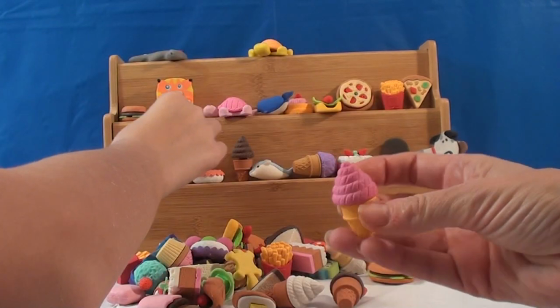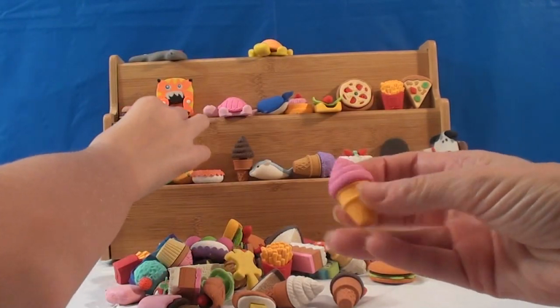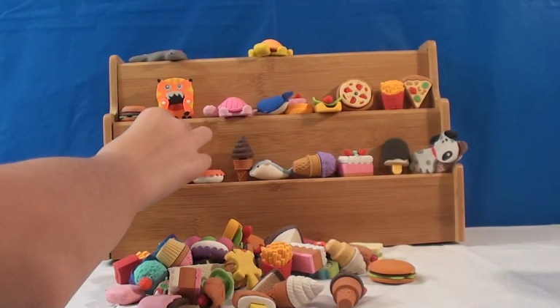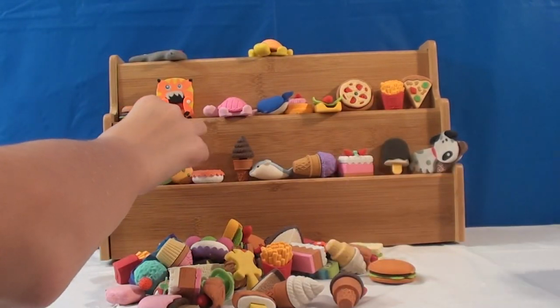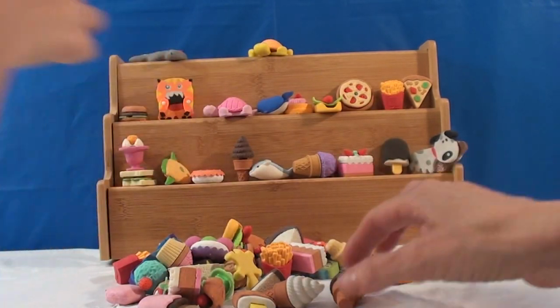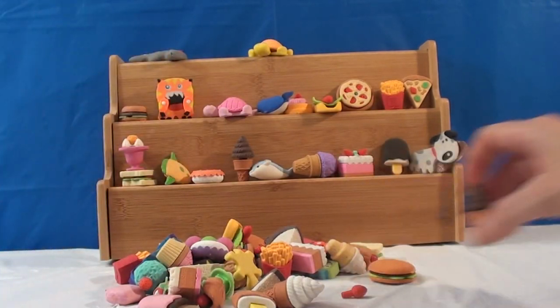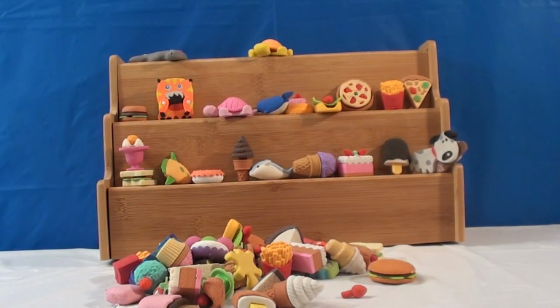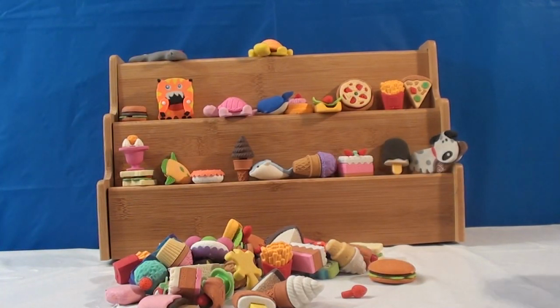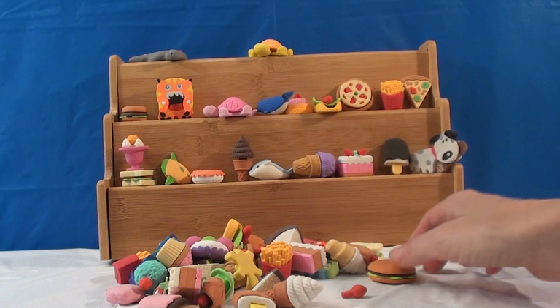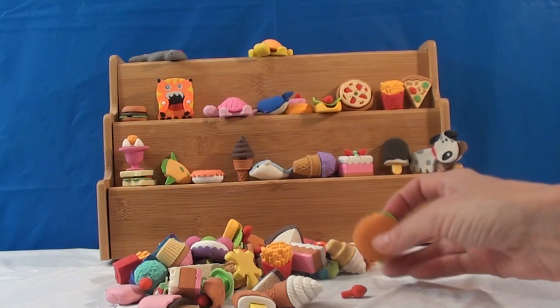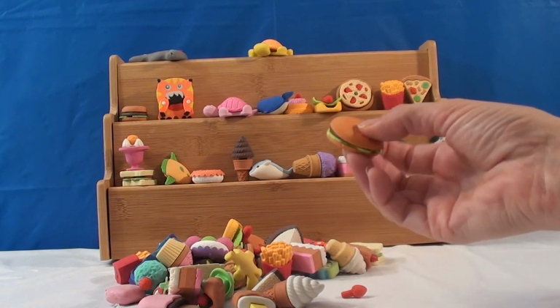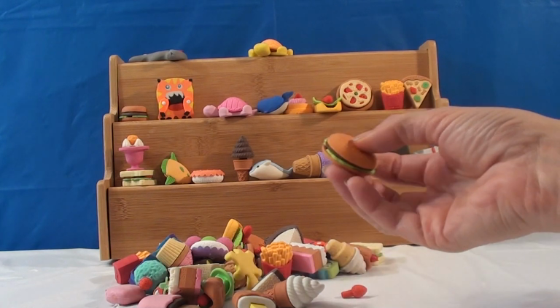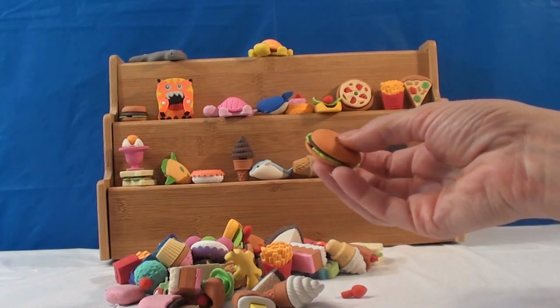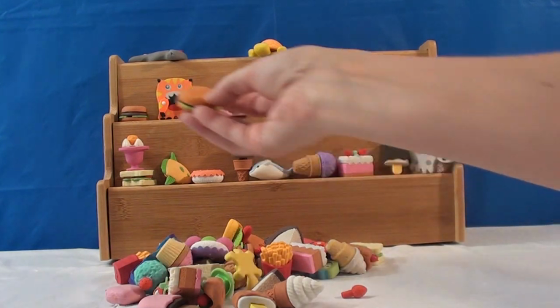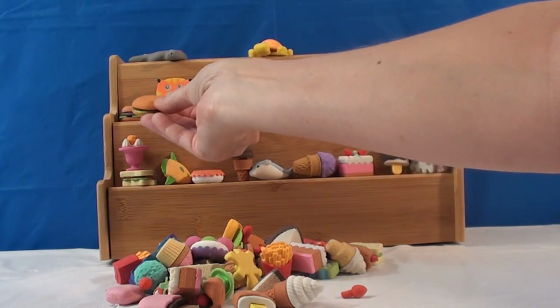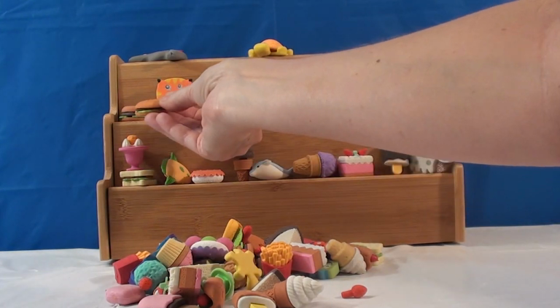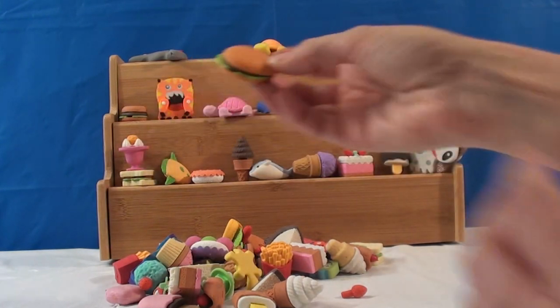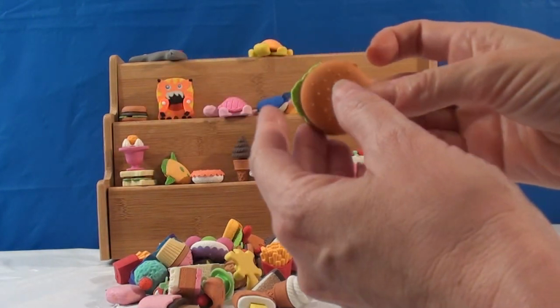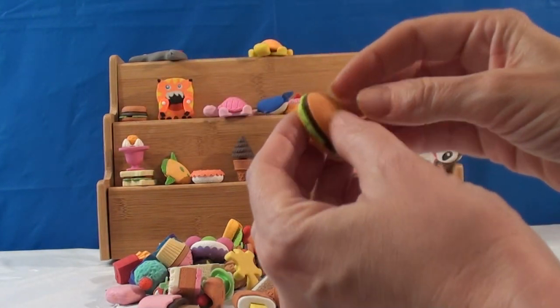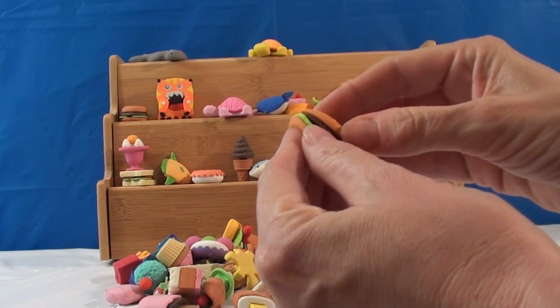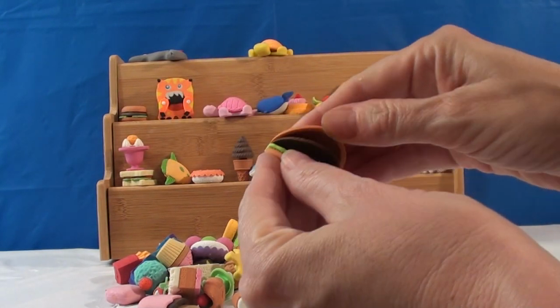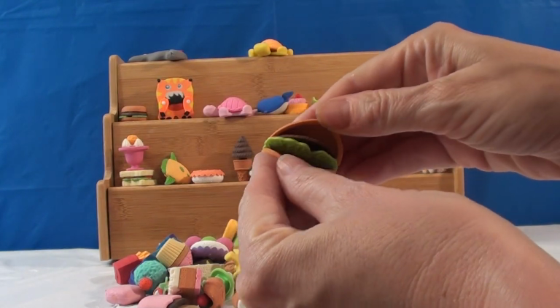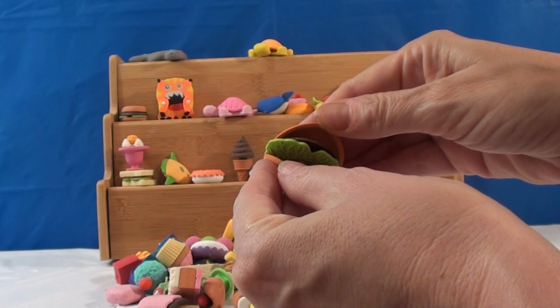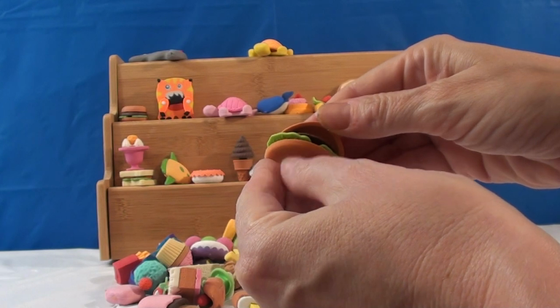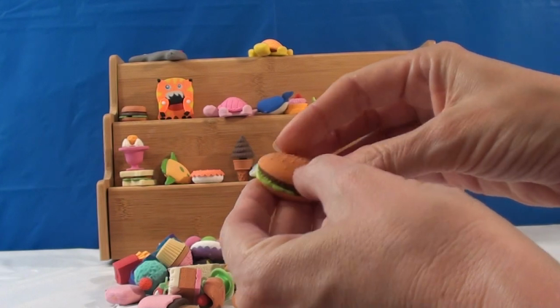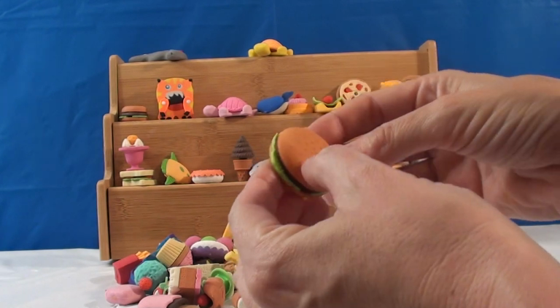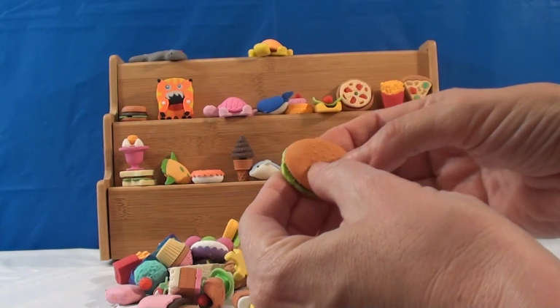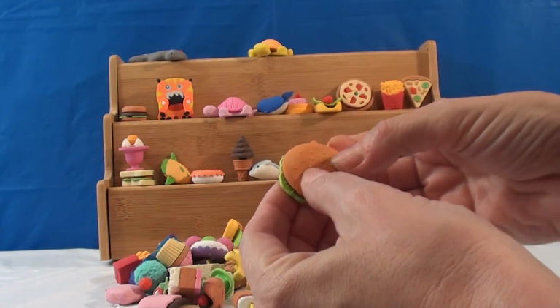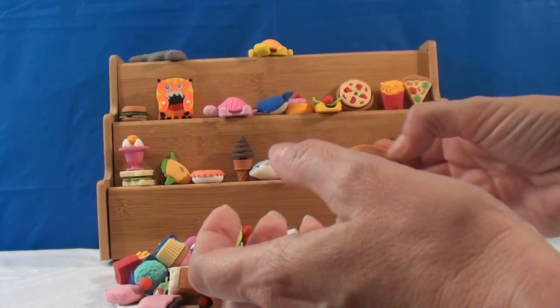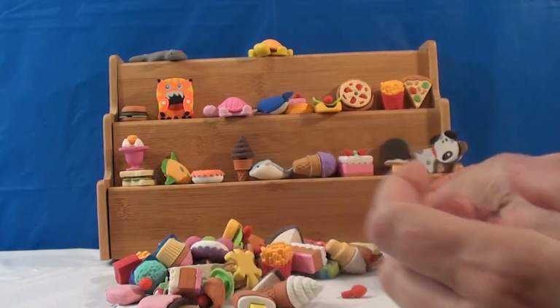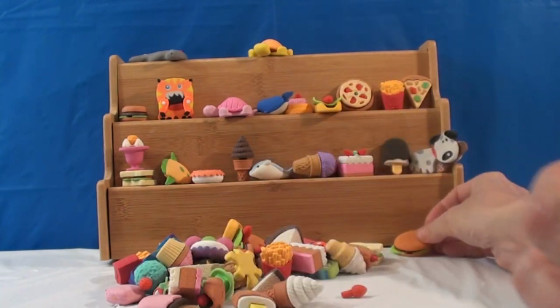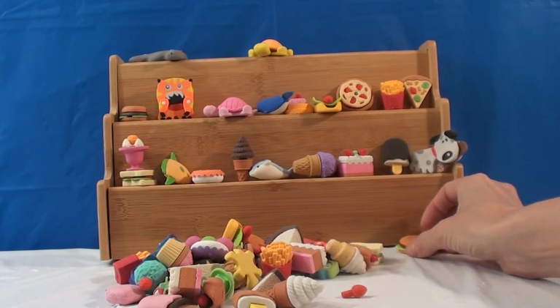We've got some more duplicates in just different colors, so I'm gonna move them over here. This one is kind of a bigger version of that one, and it comes apart the same way. I'll just put it down there.